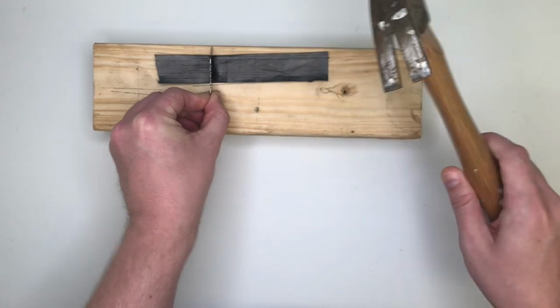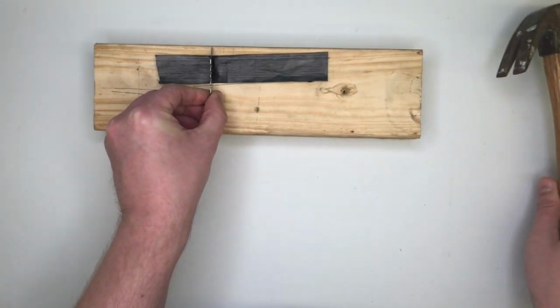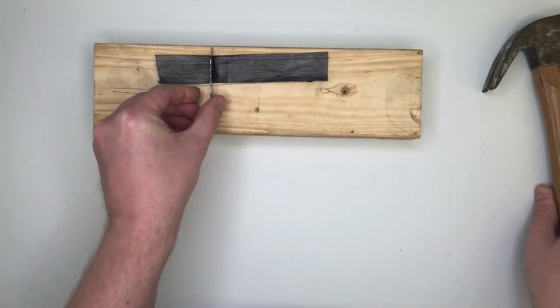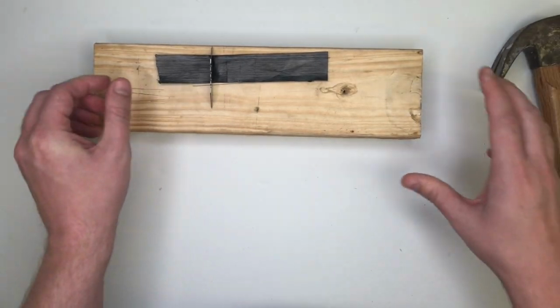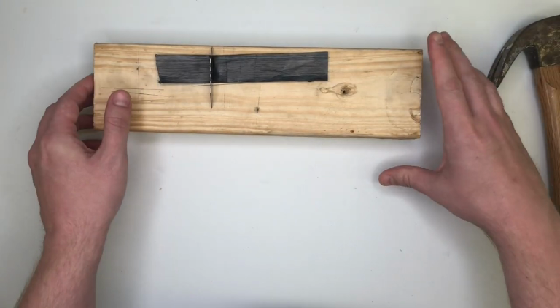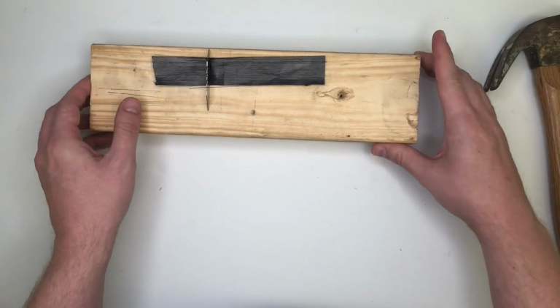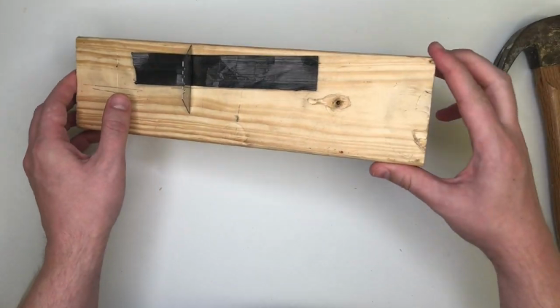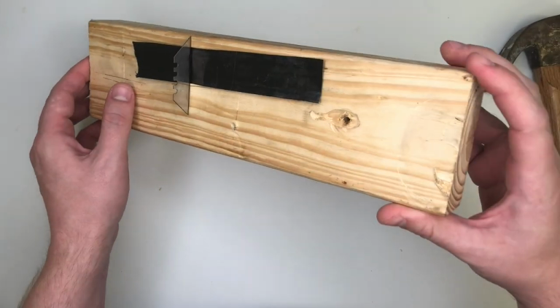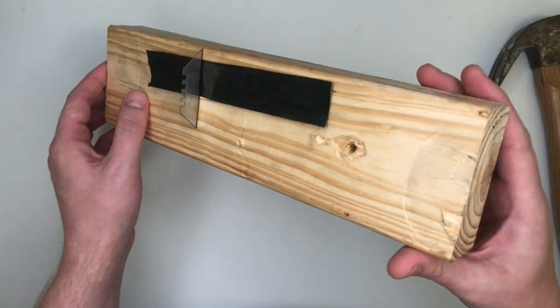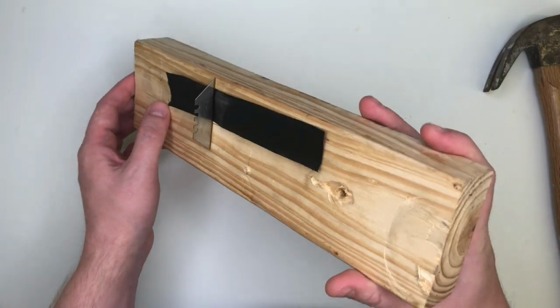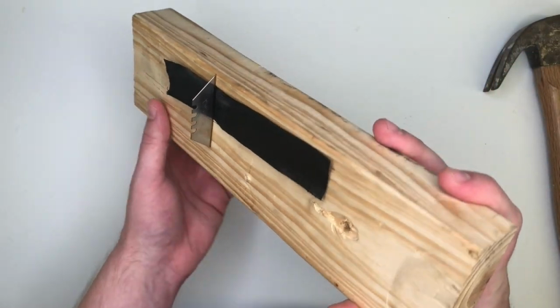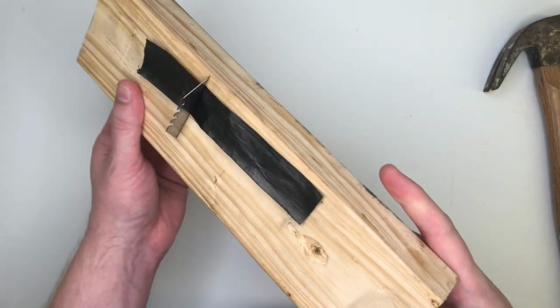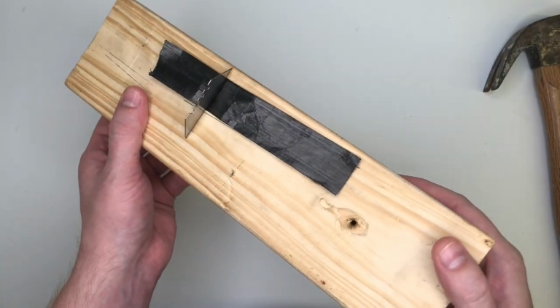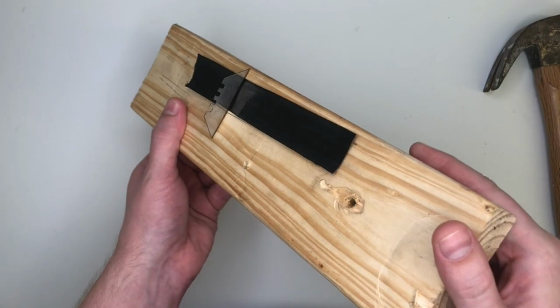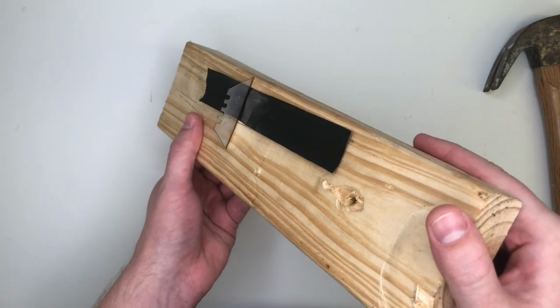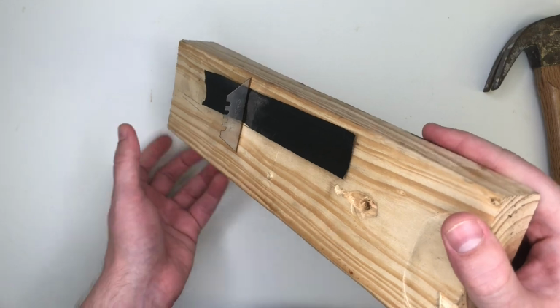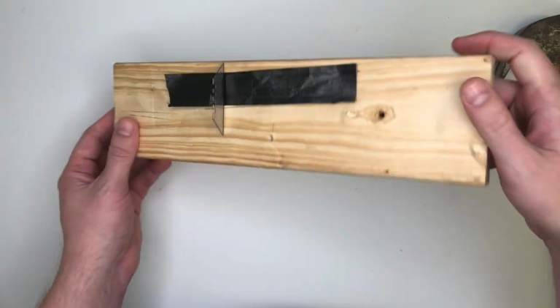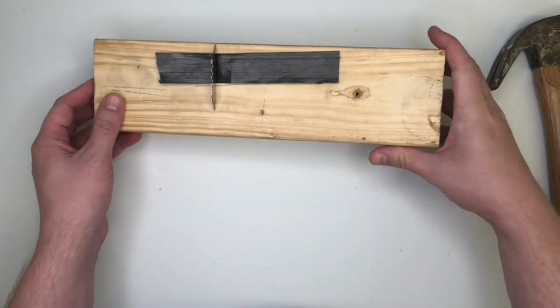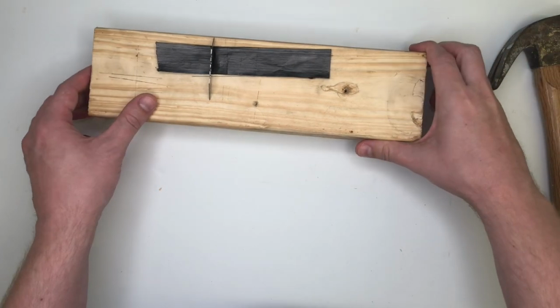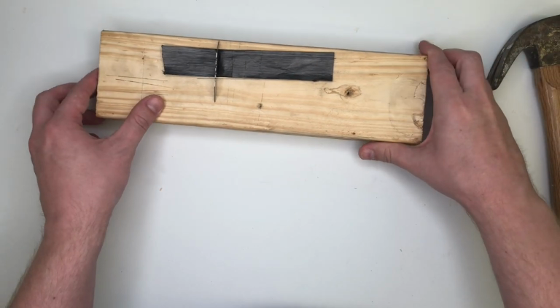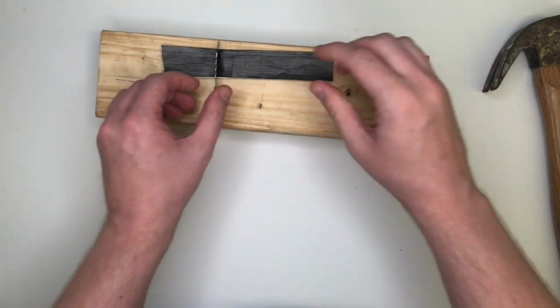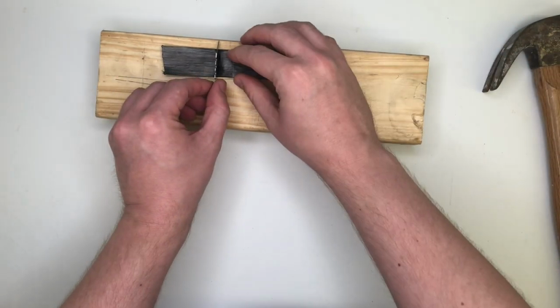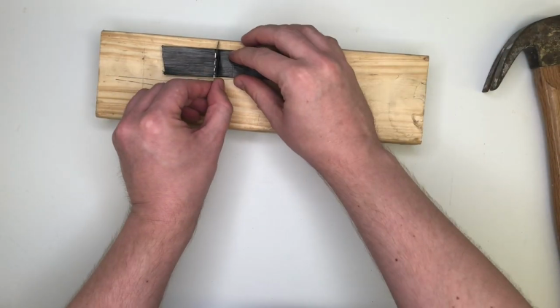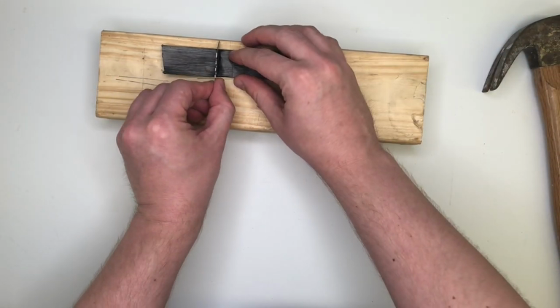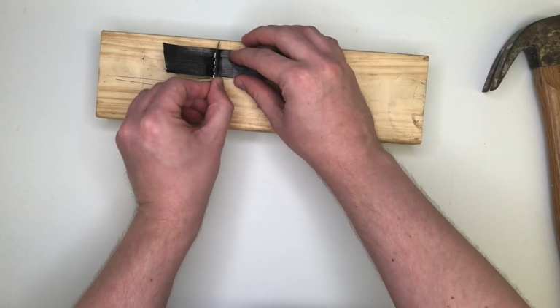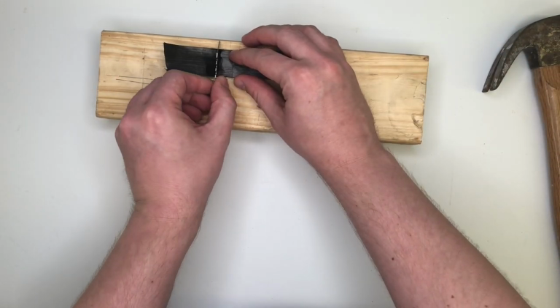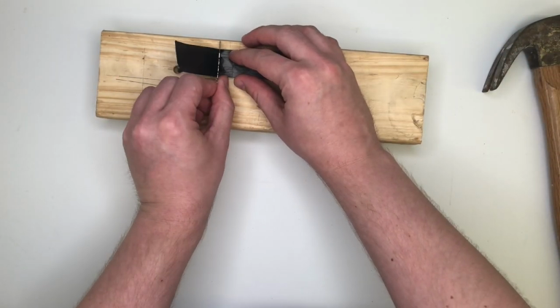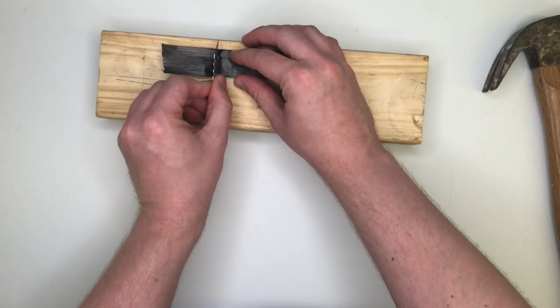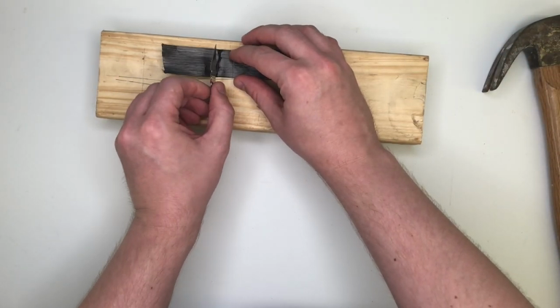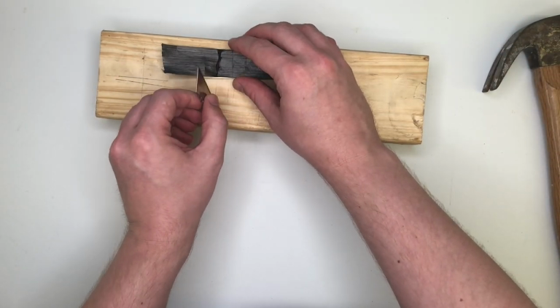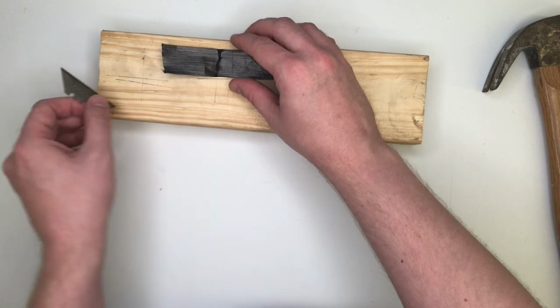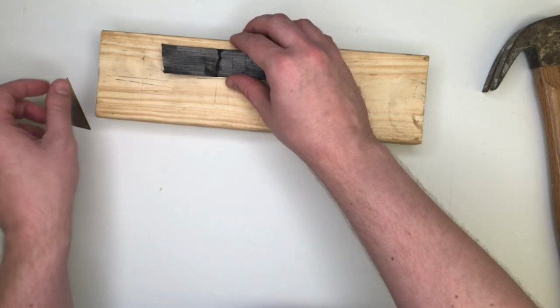Okay. And as you can see, that impact was enough to embed the razor blade a little bit into this wooden block. And let me get that out of there.